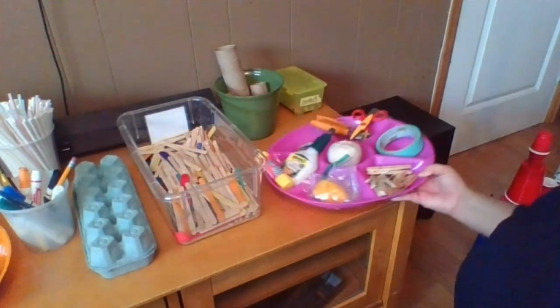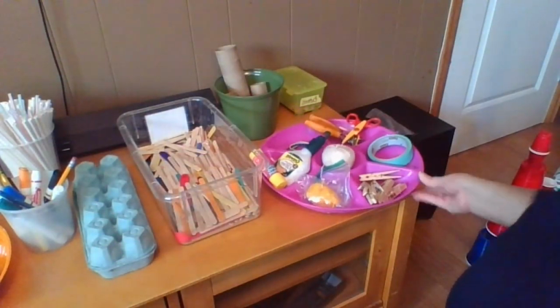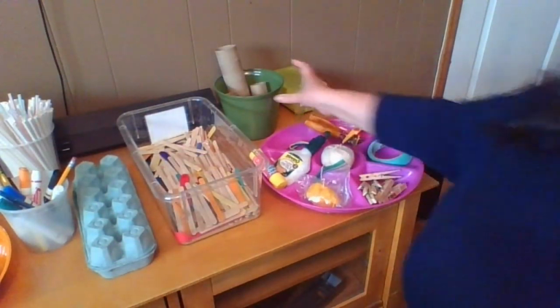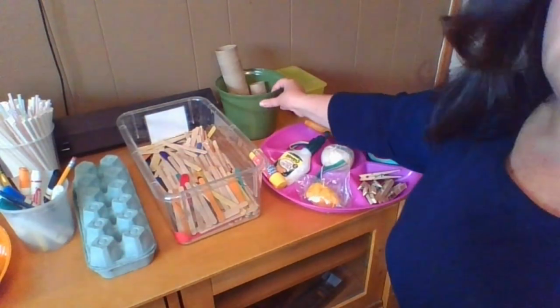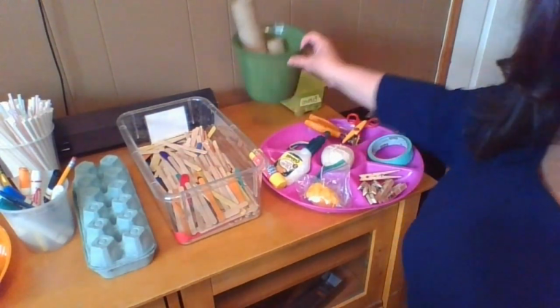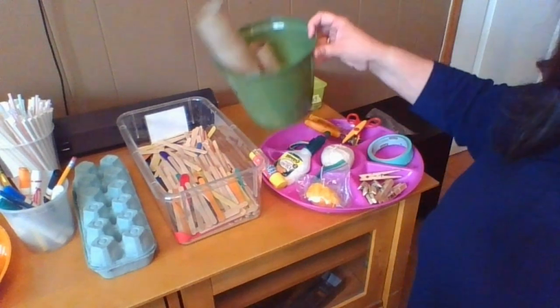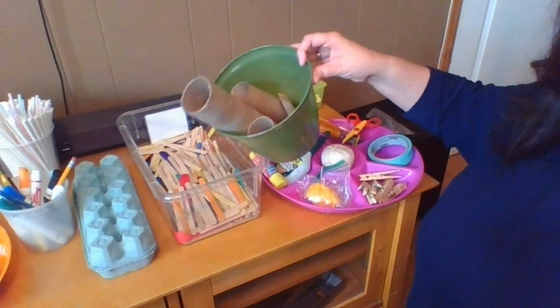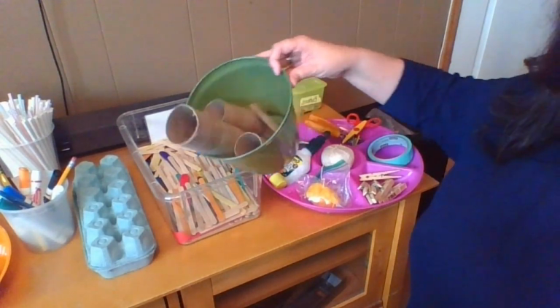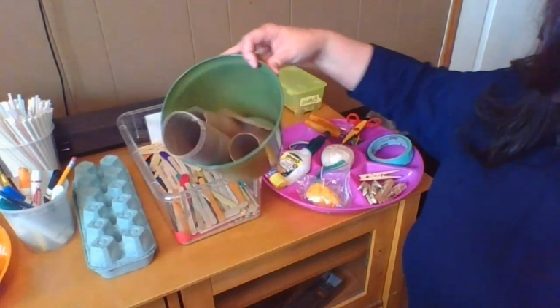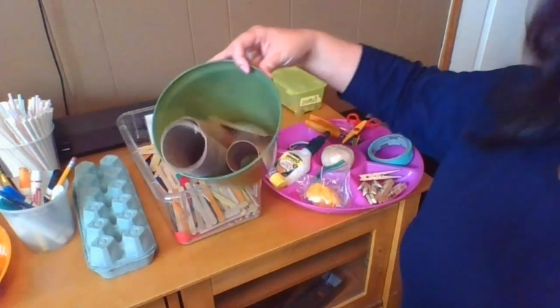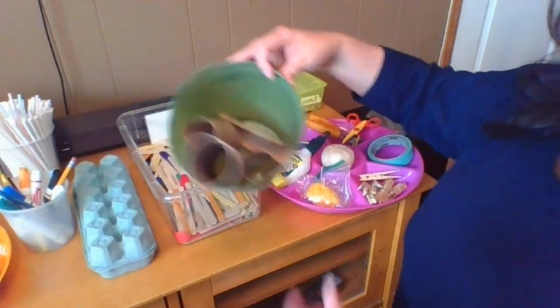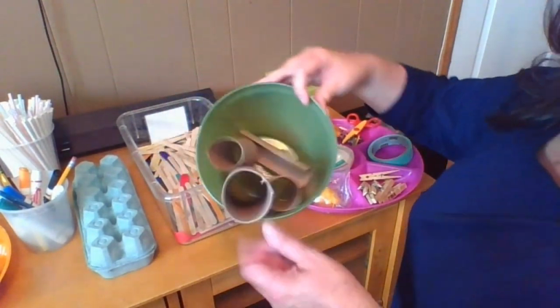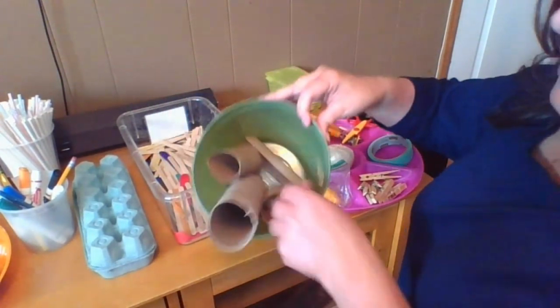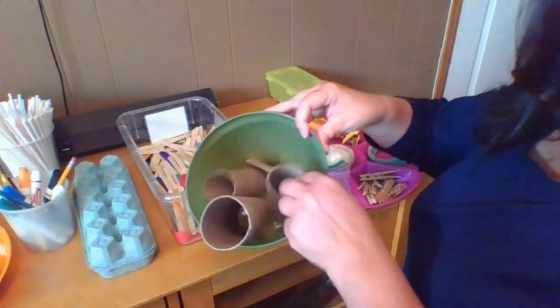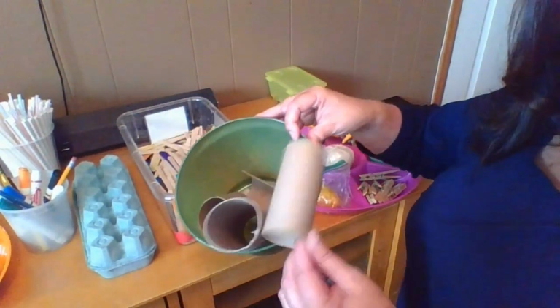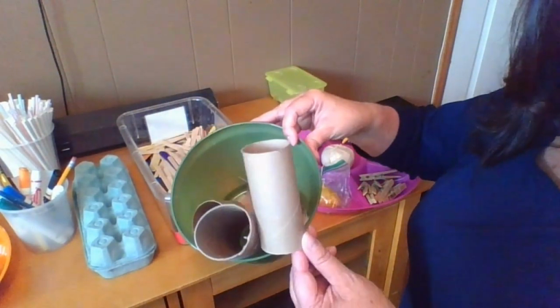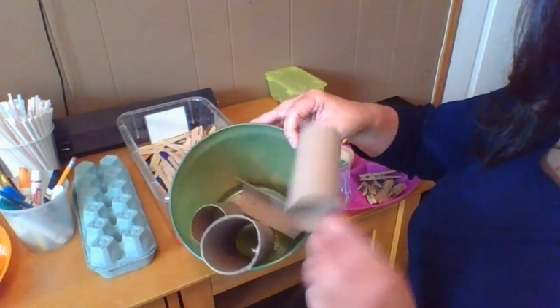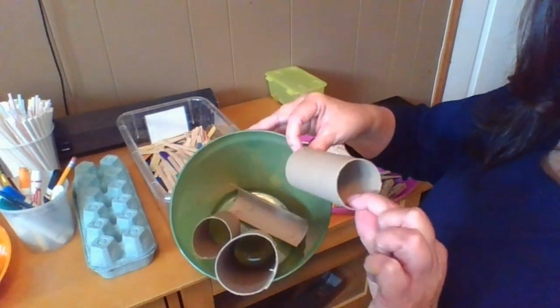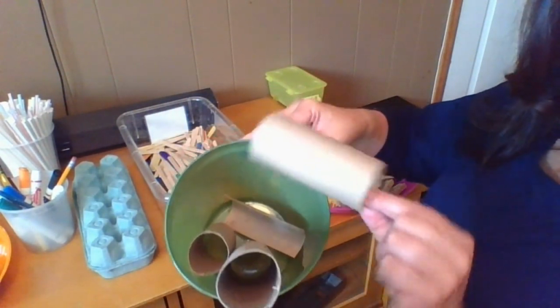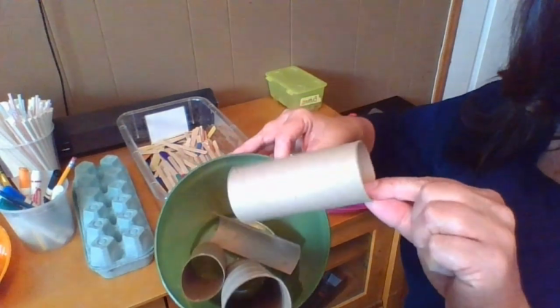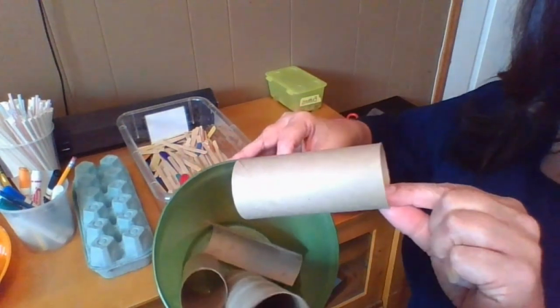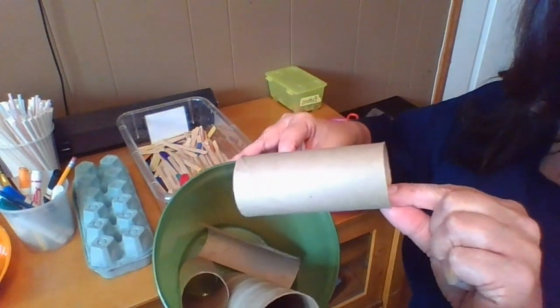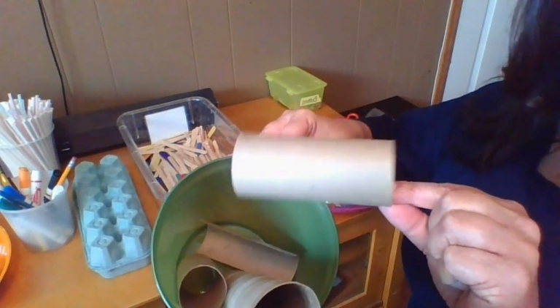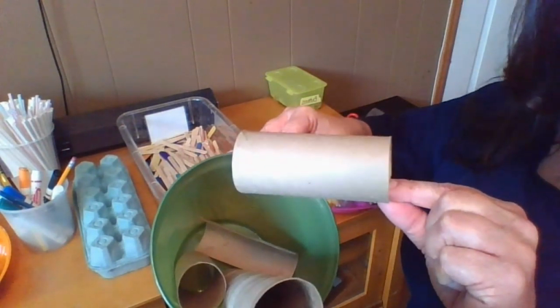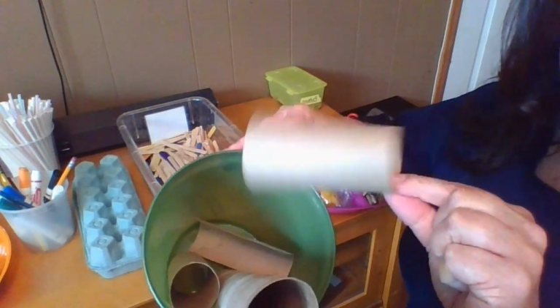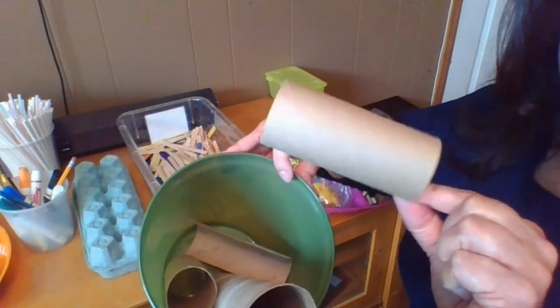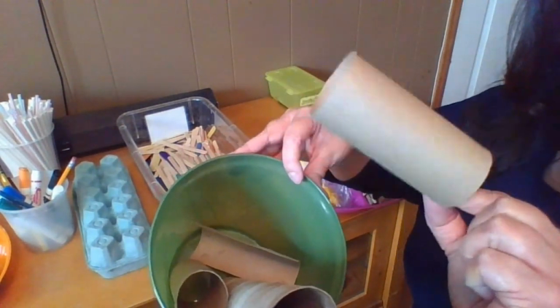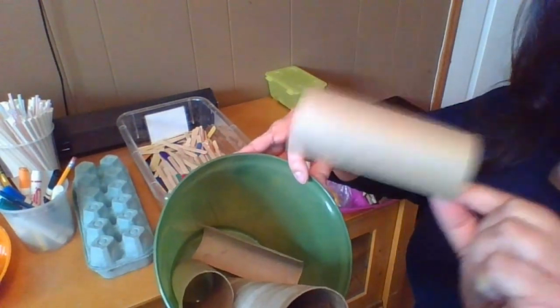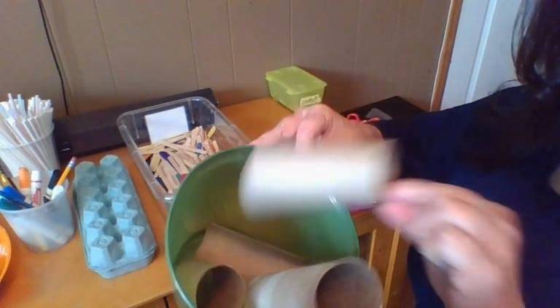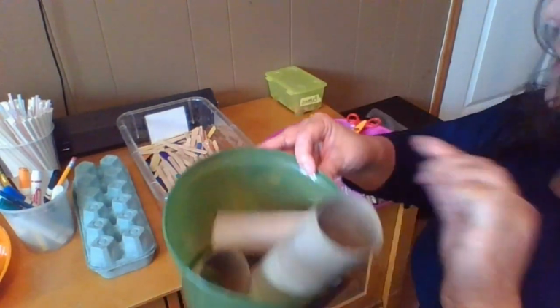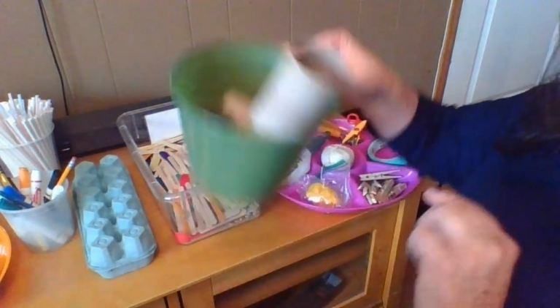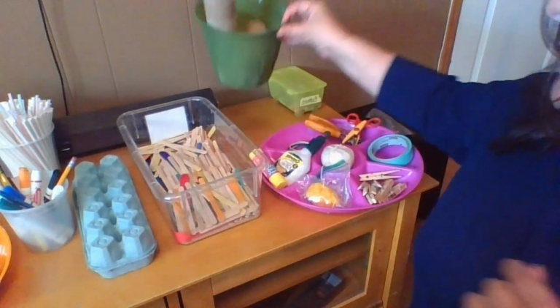Some other things I've been collecting — toilet paper rolls. This isn't just a toilet paper roll; this is going to be the star of our show here in just a little bit.